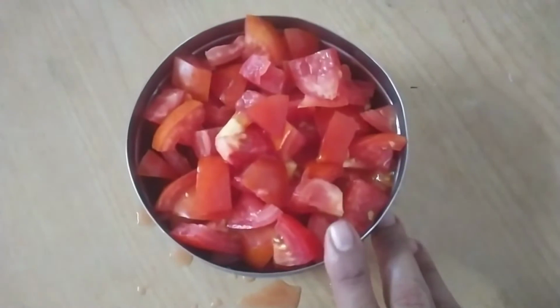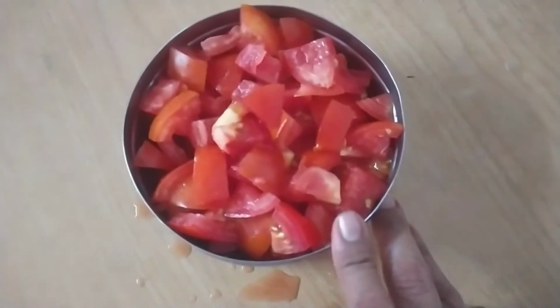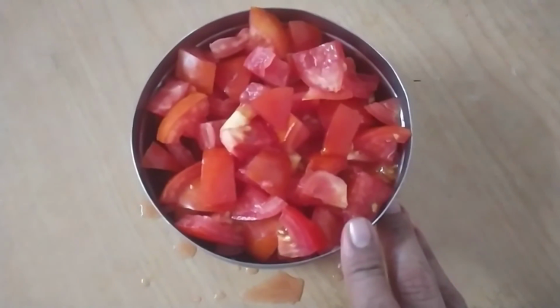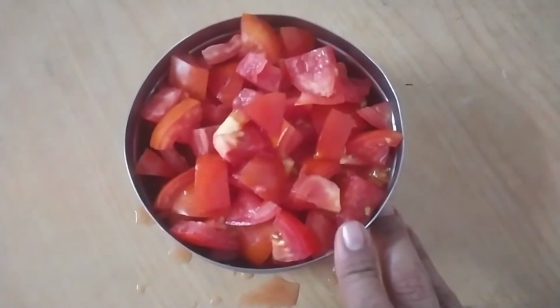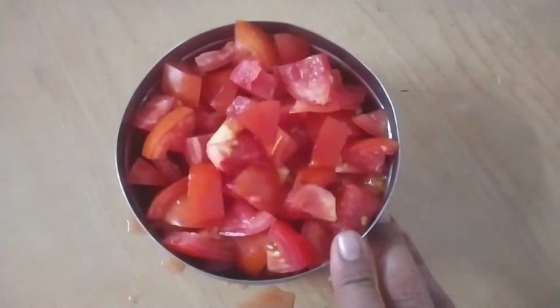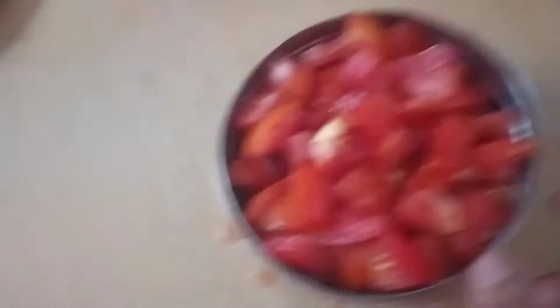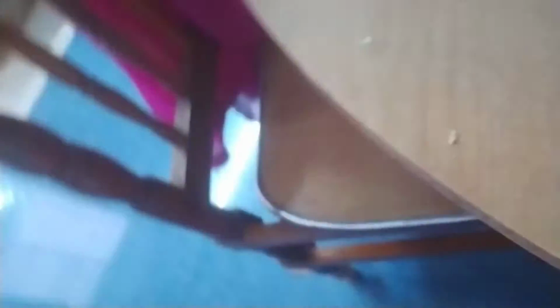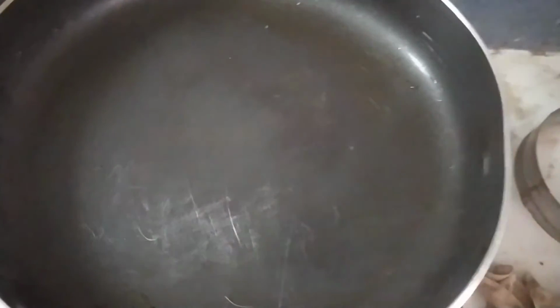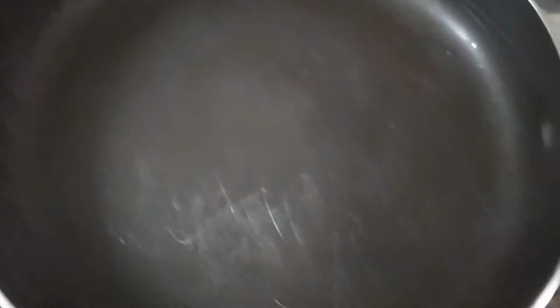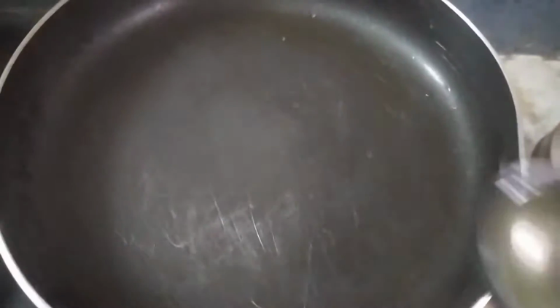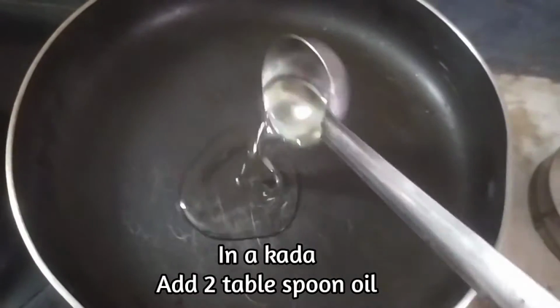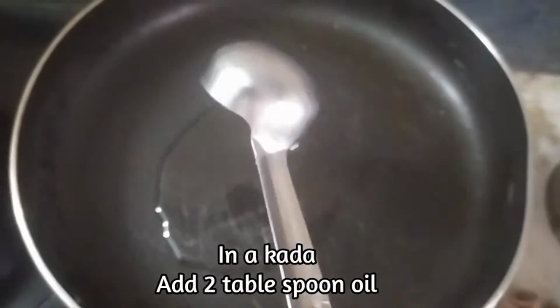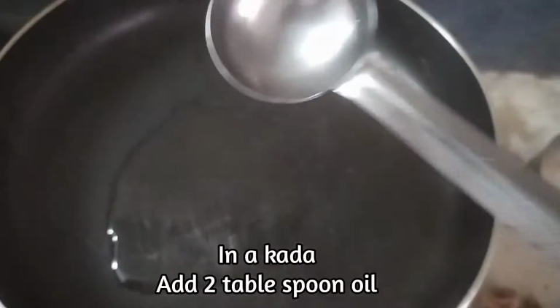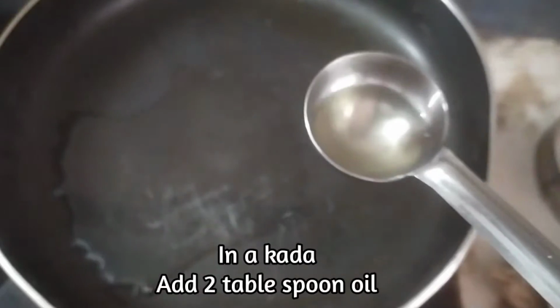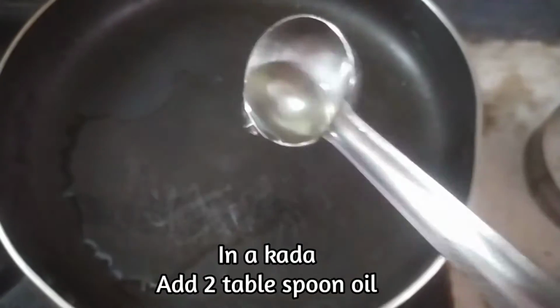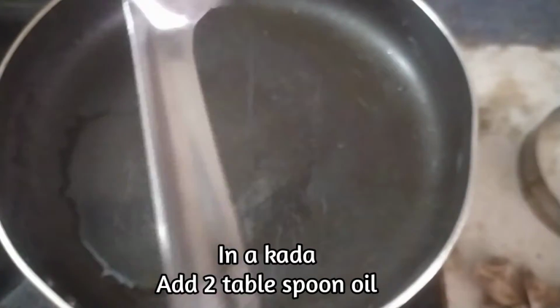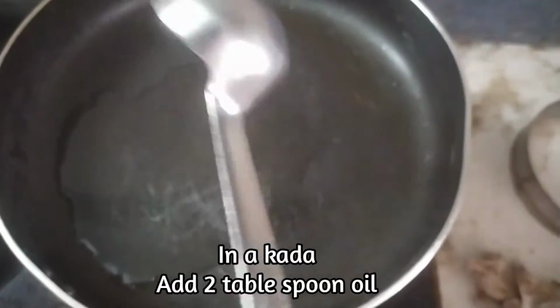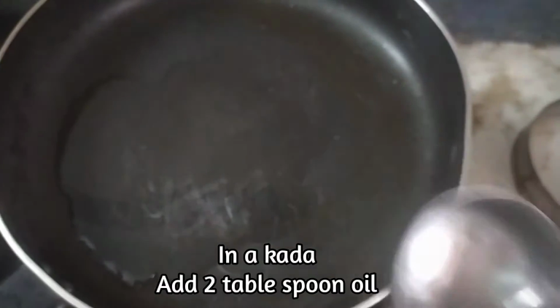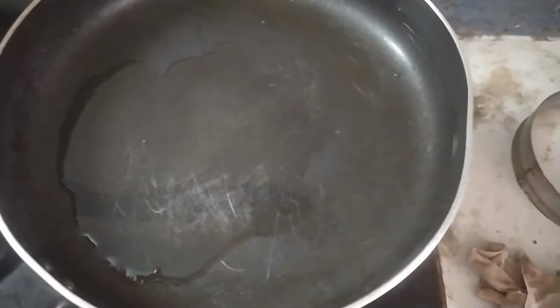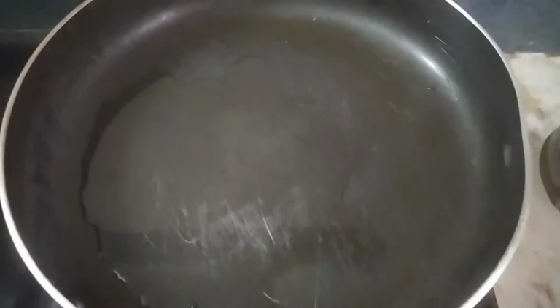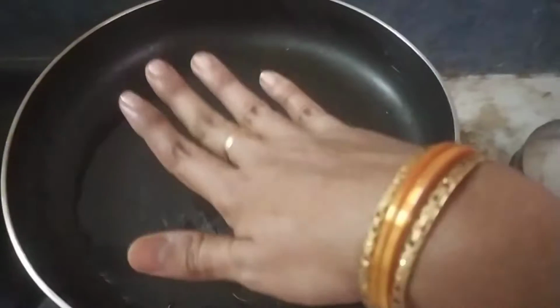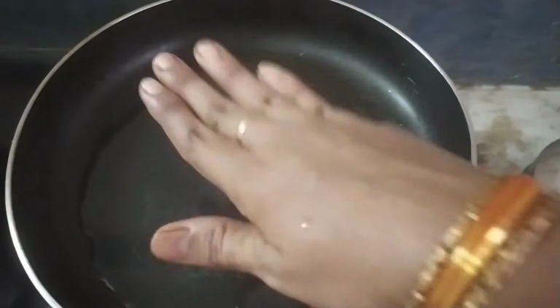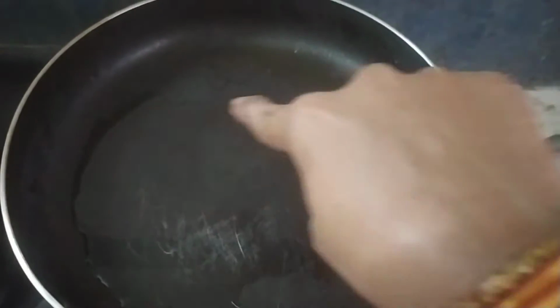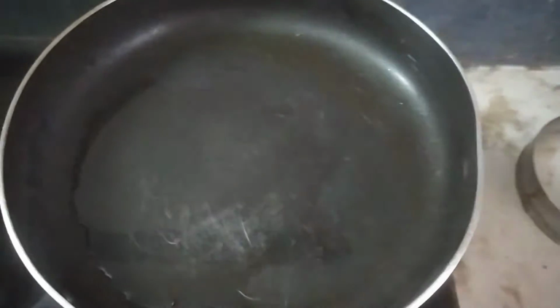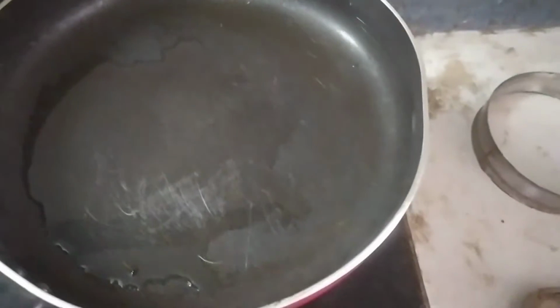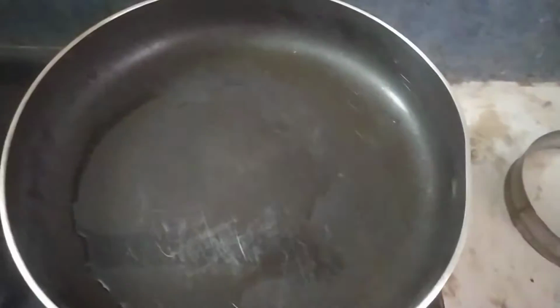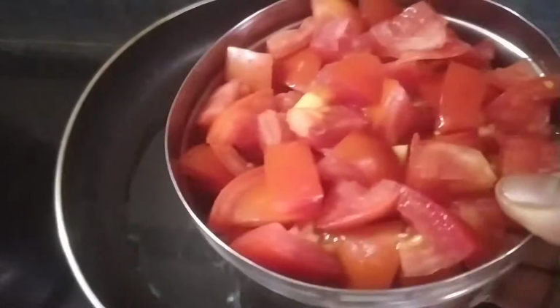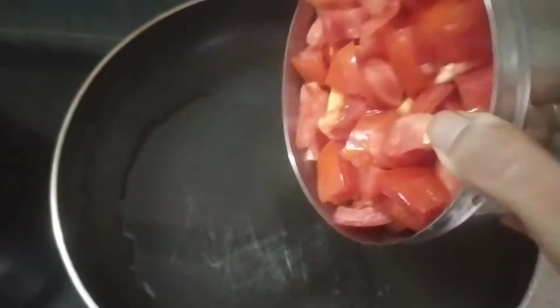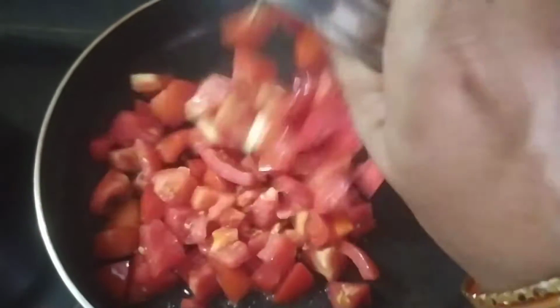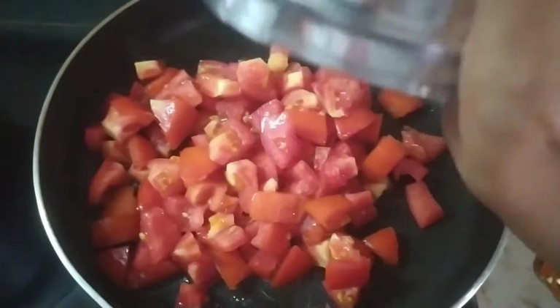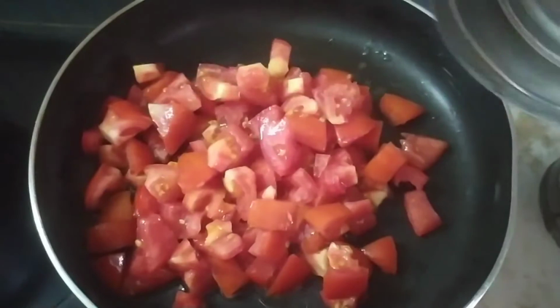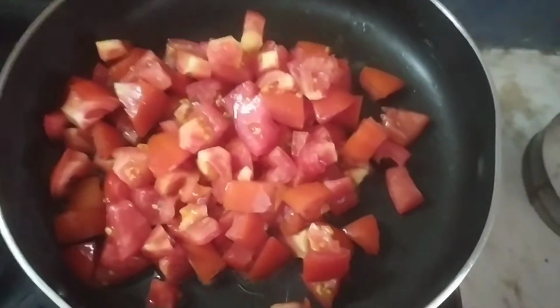This is a medium size box. I will add 2 tablespoons of oil. I will add 2 tablespoons of tomatoes.